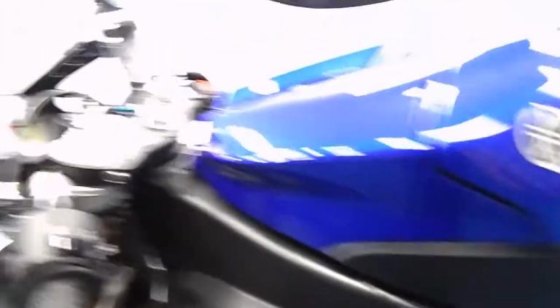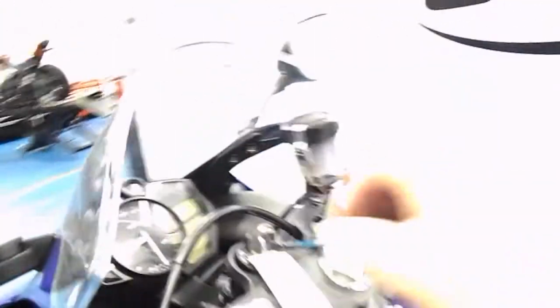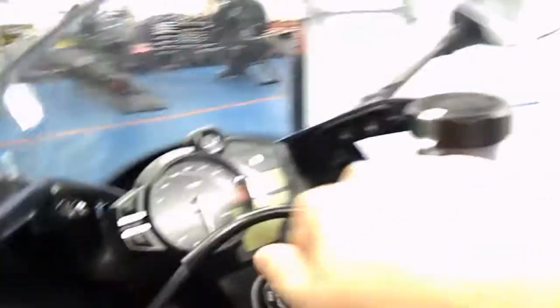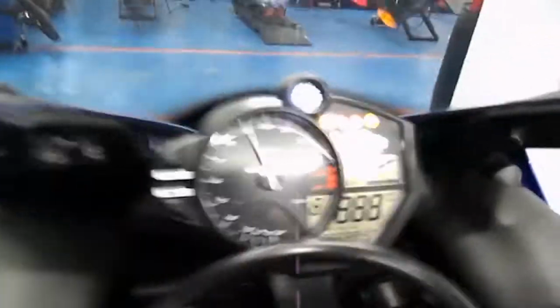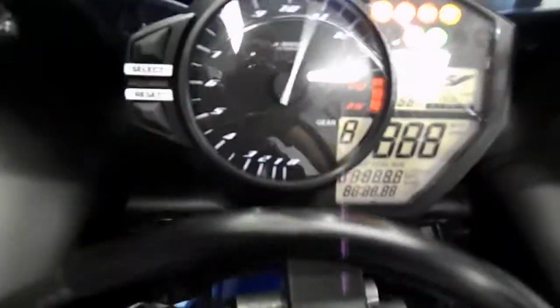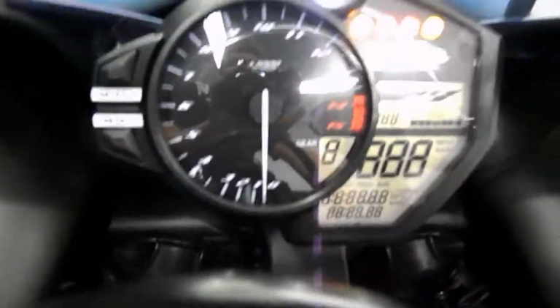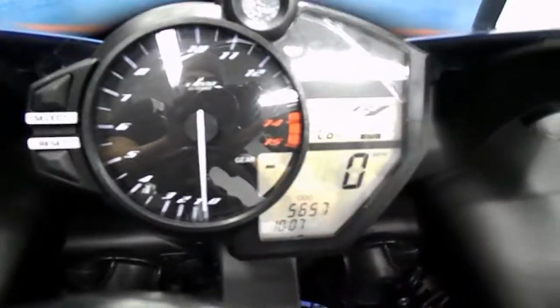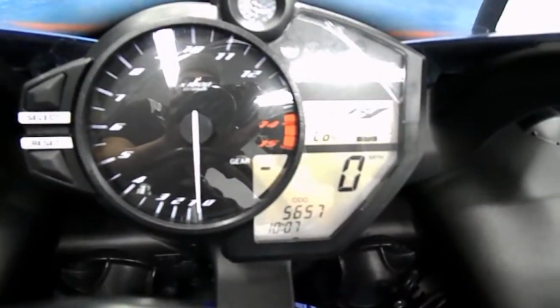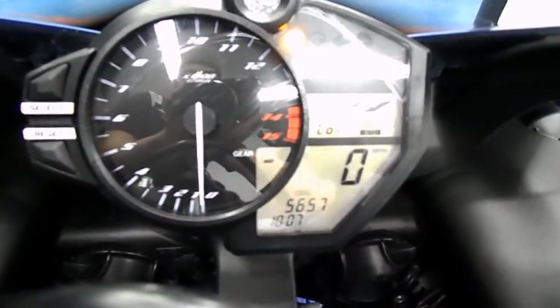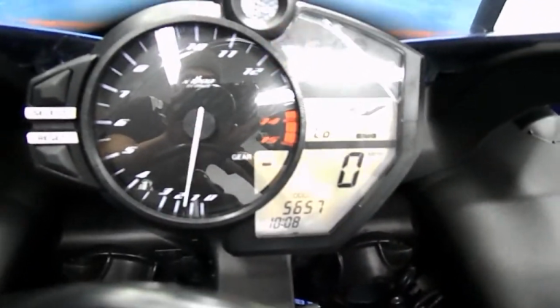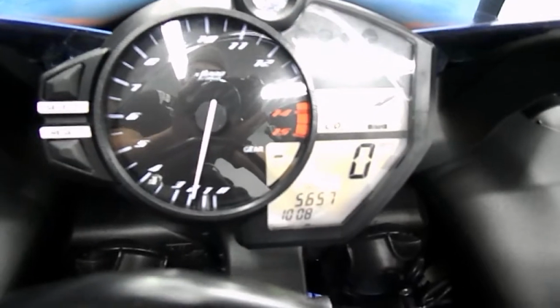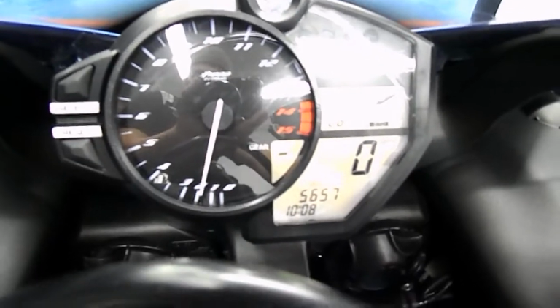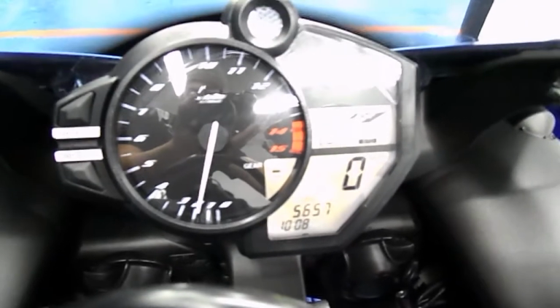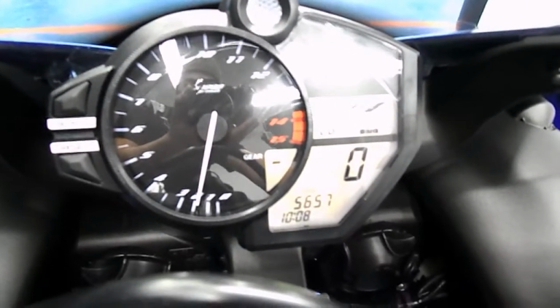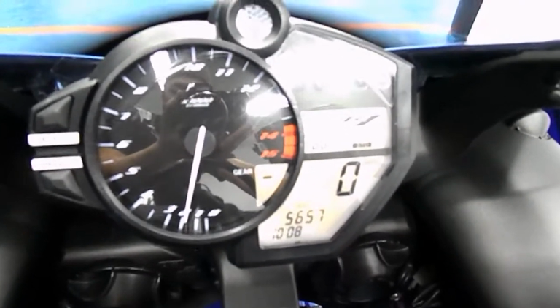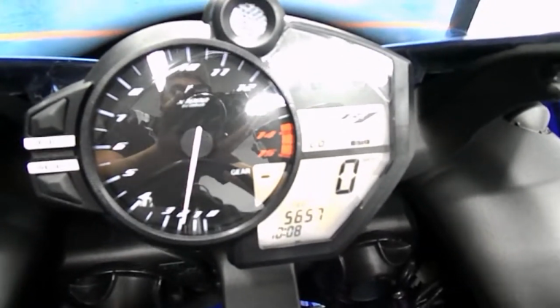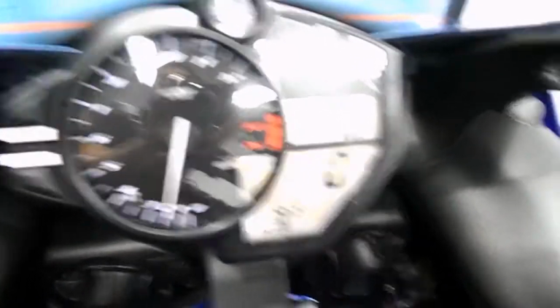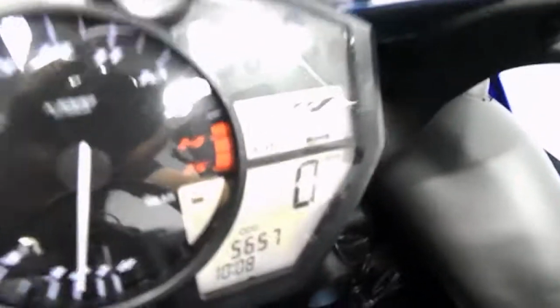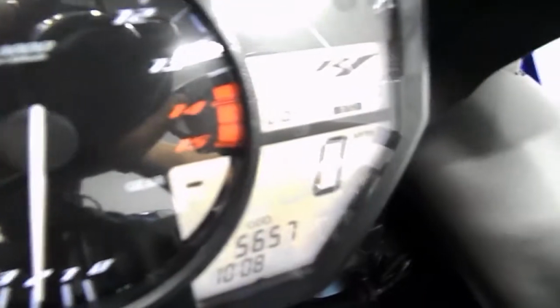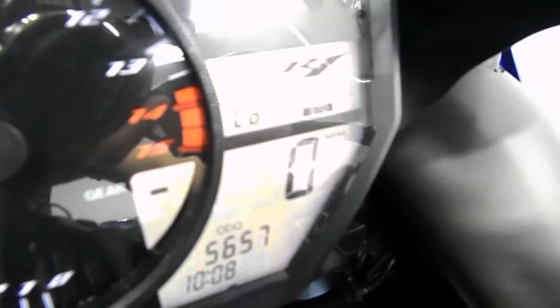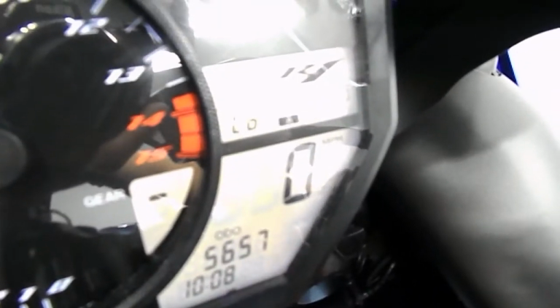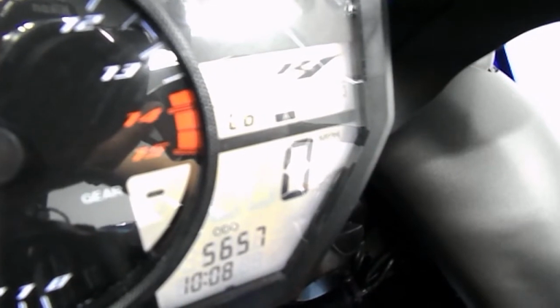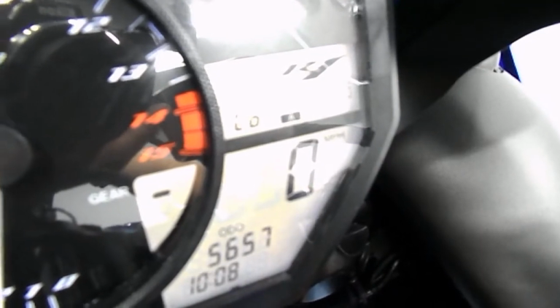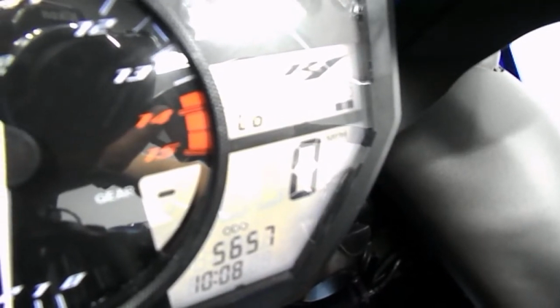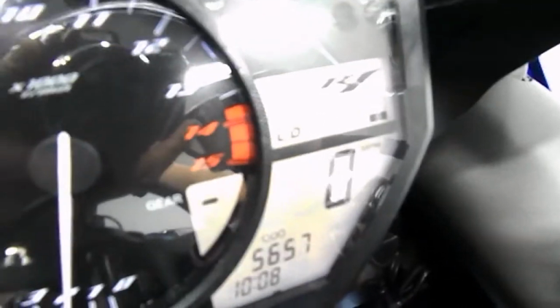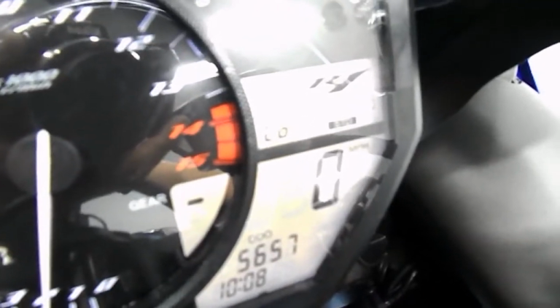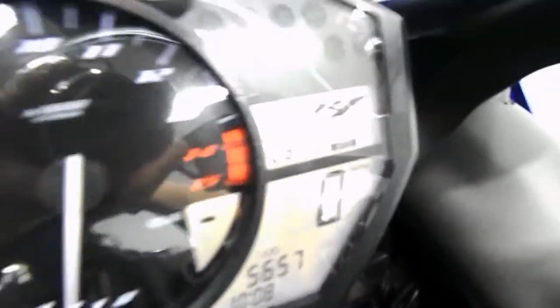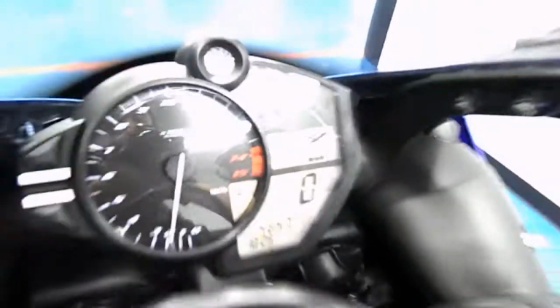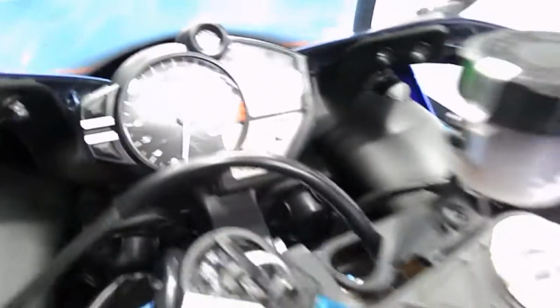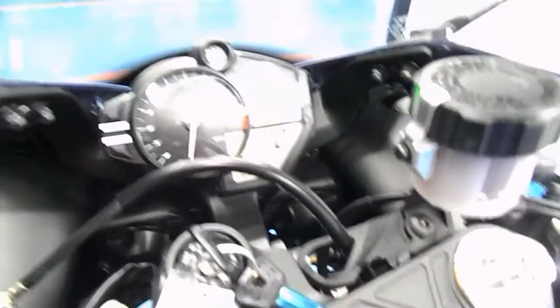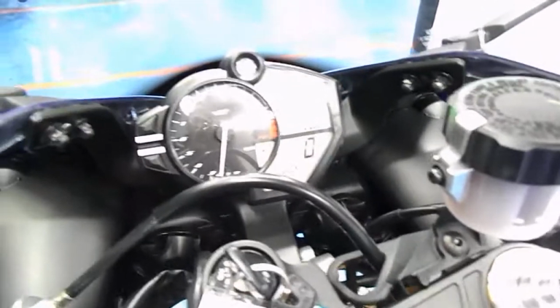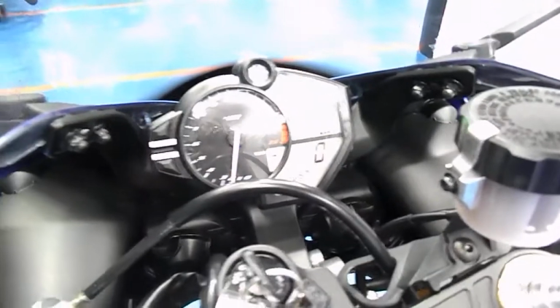Alright, let's fire it up. It's got the distinctive sound — it's got the crossplane motor. It's got the mode standard, A, two. It's got the standard there, change your throttle response.